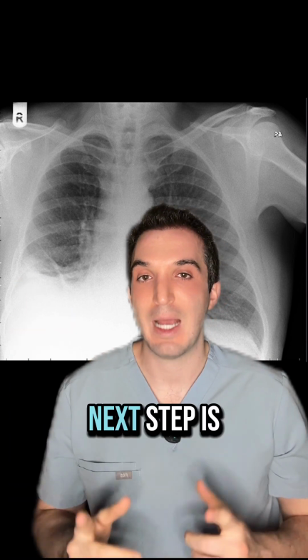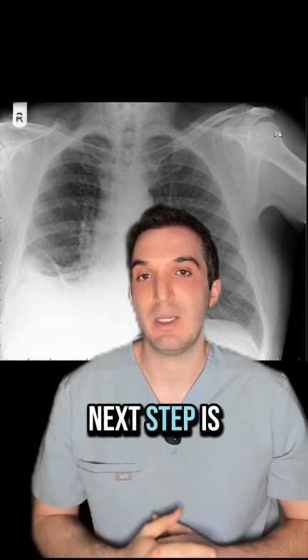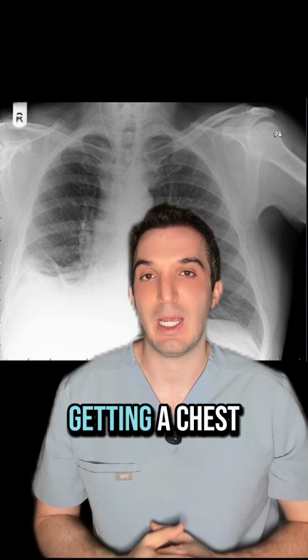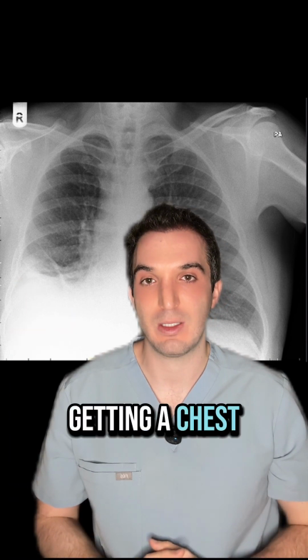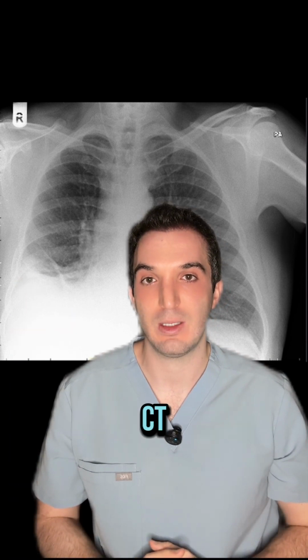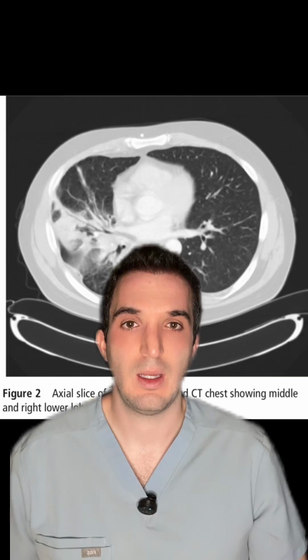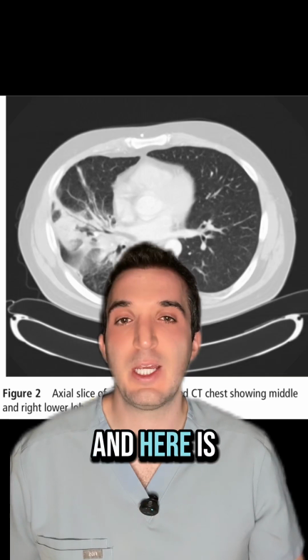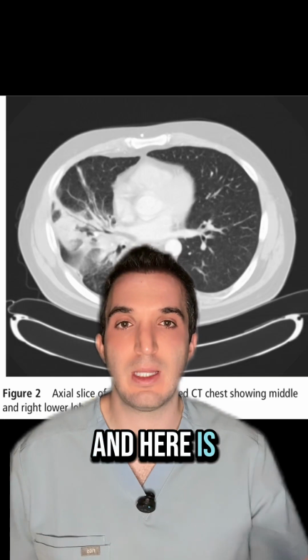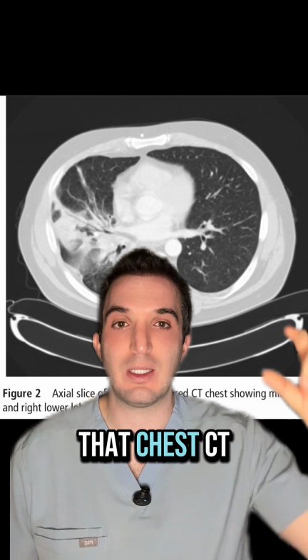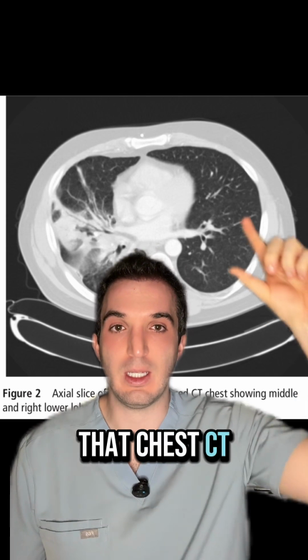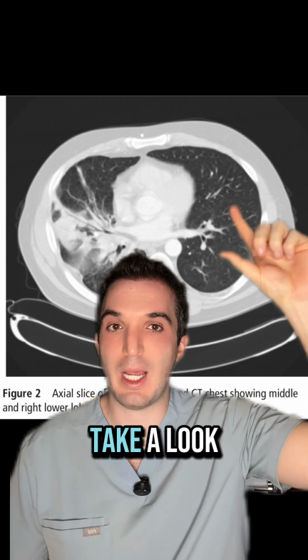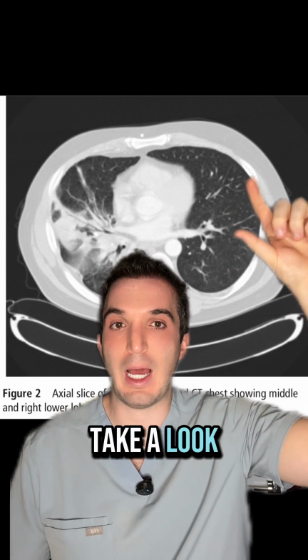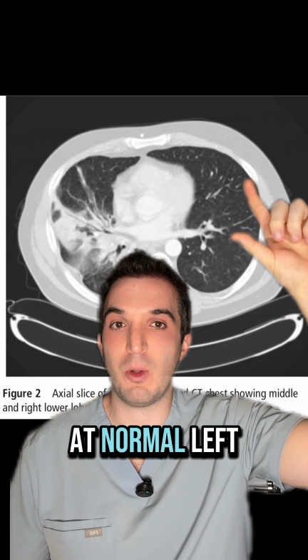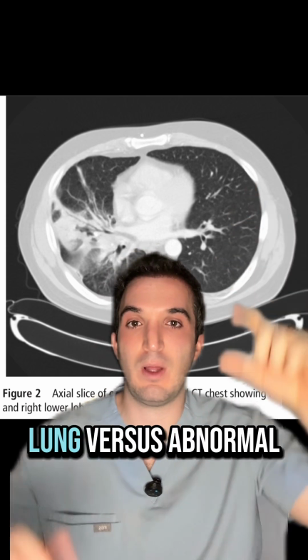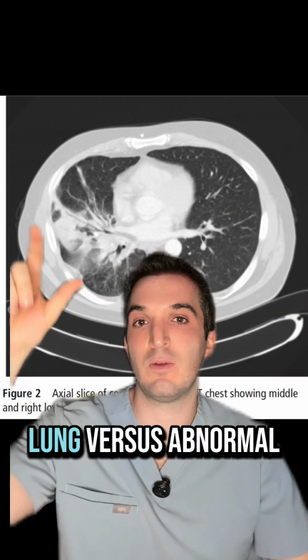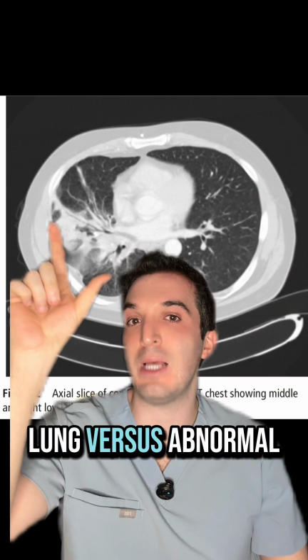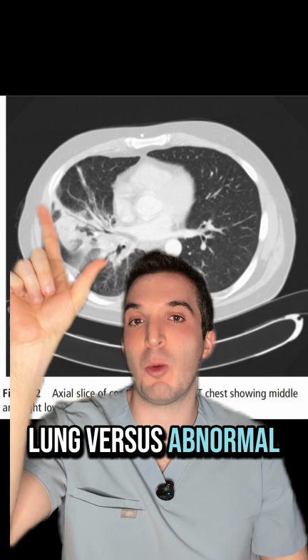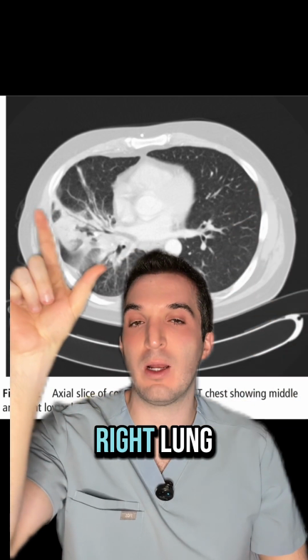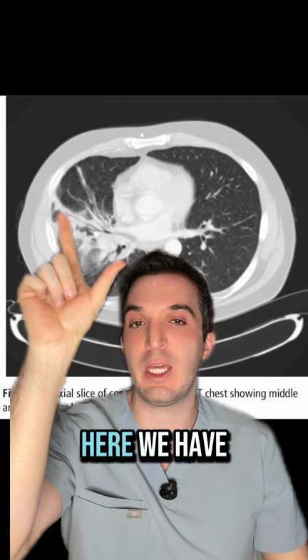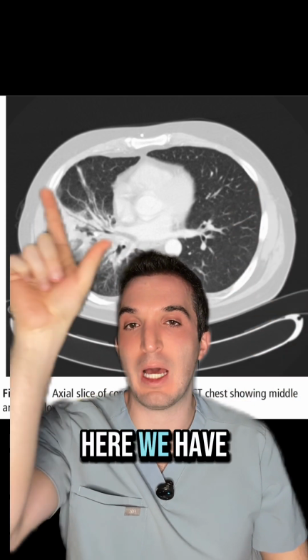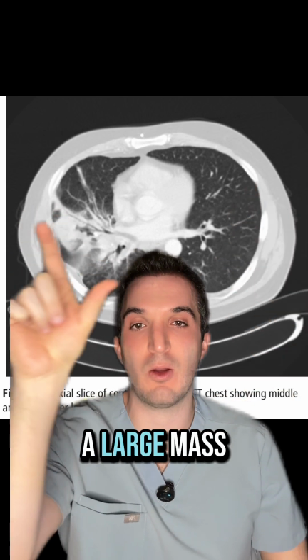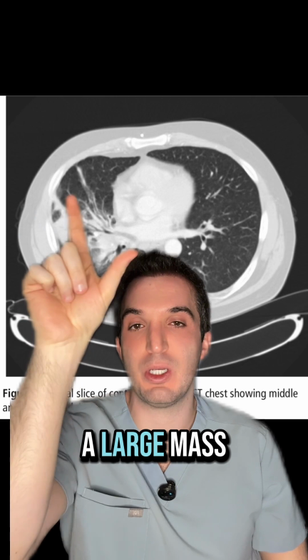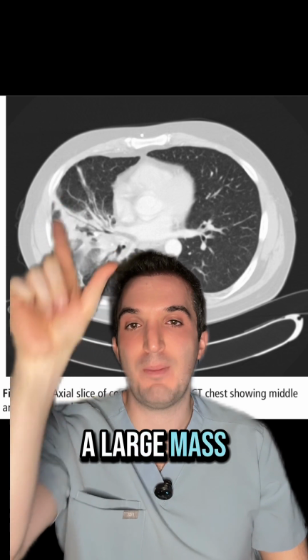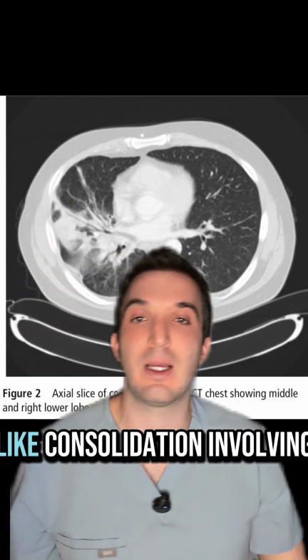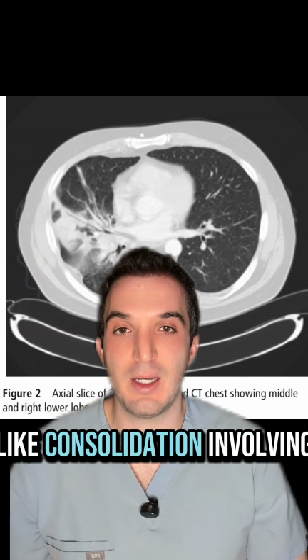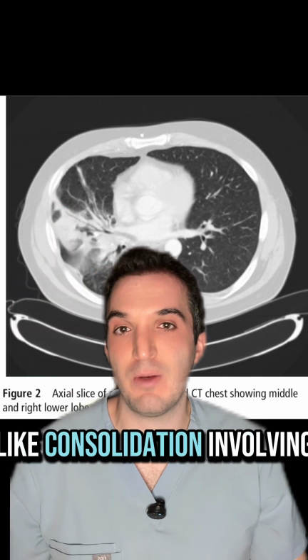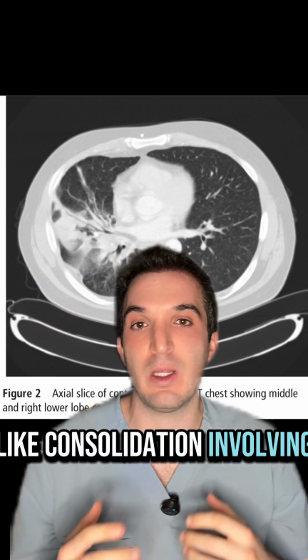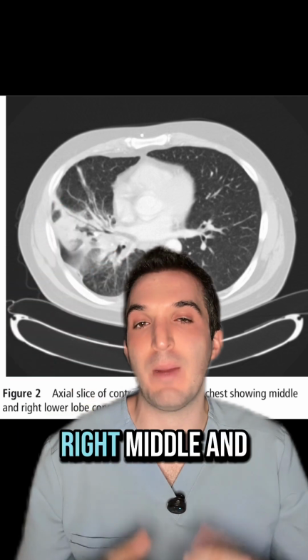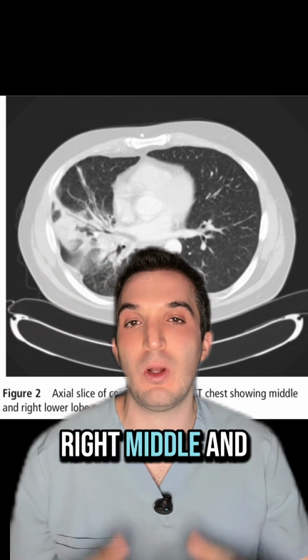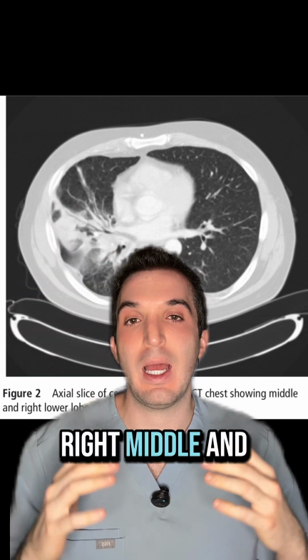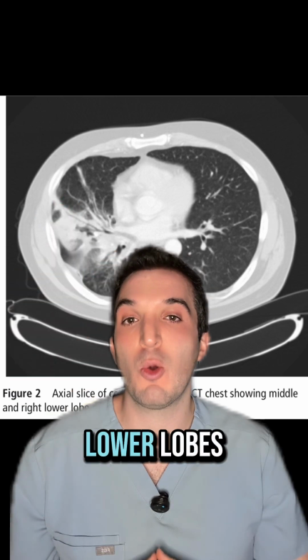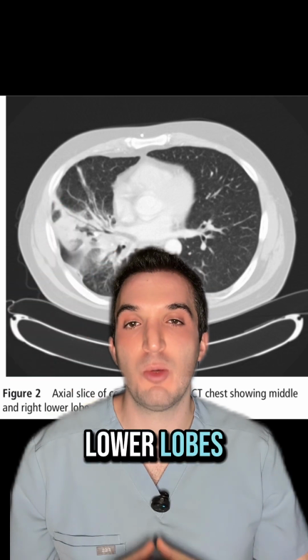Next step is getting a chest CT. Here is that chest CT — take a look at normal left lung versus abnormal right lung. We have a large mass-like consolidation involving the right middle and lower lobes.